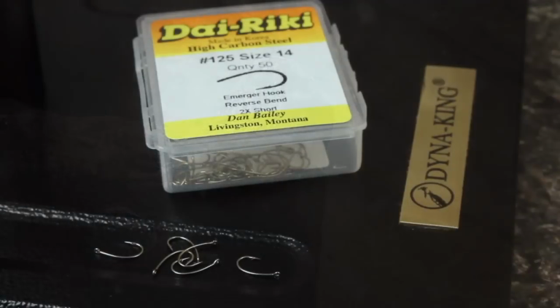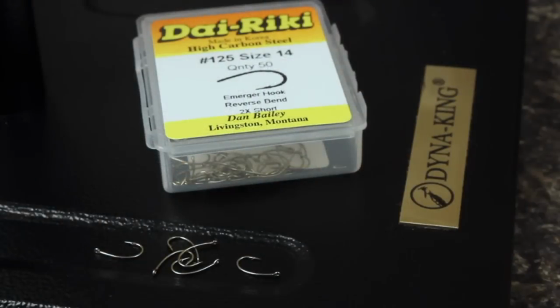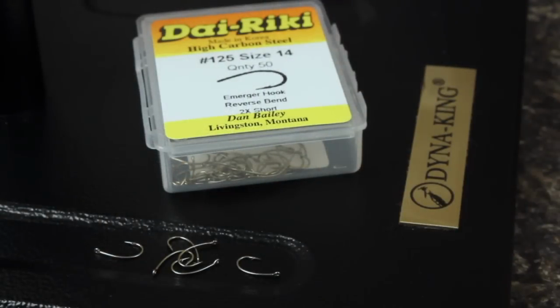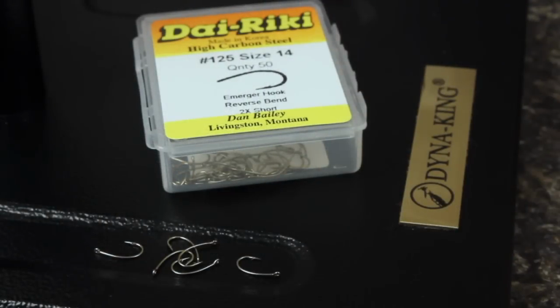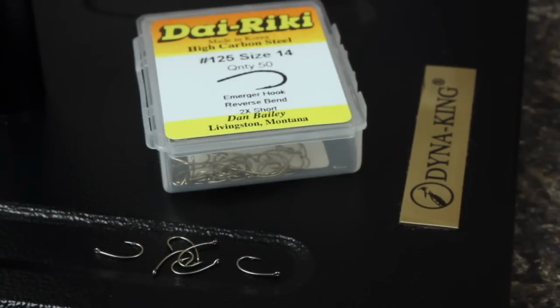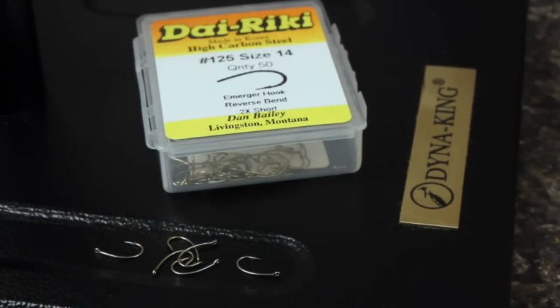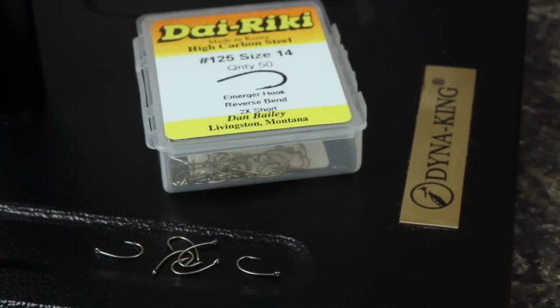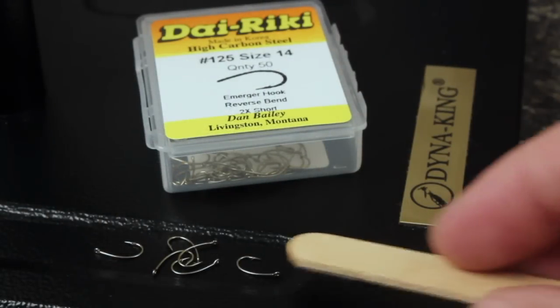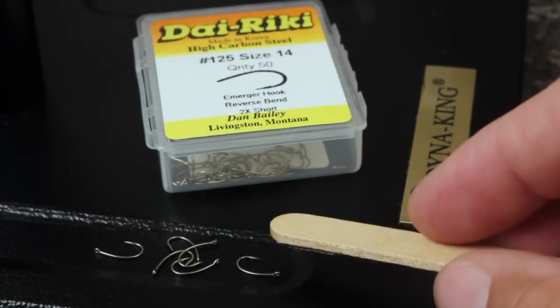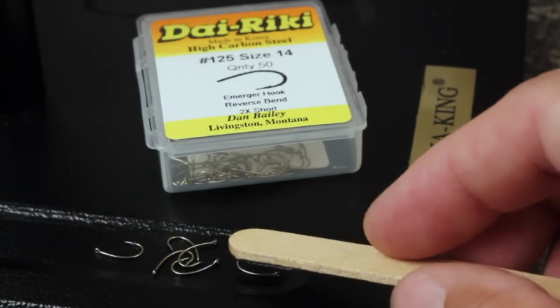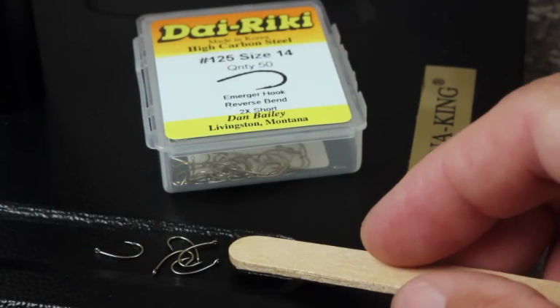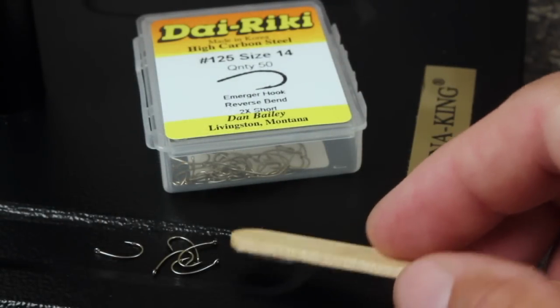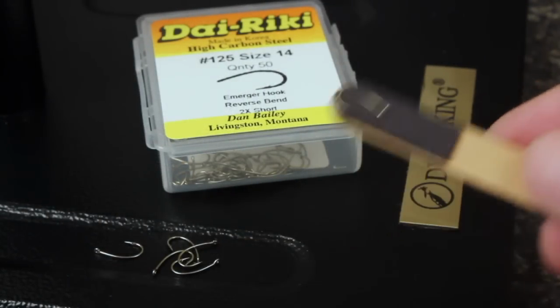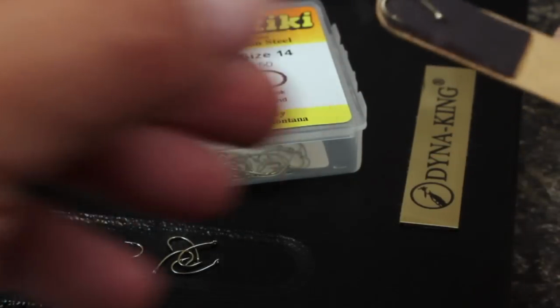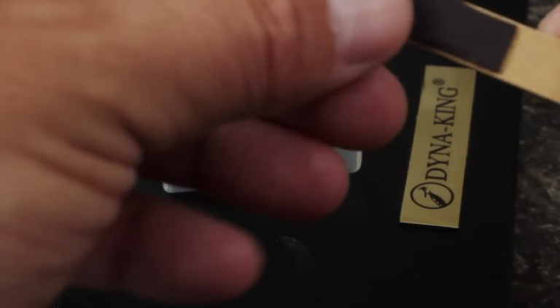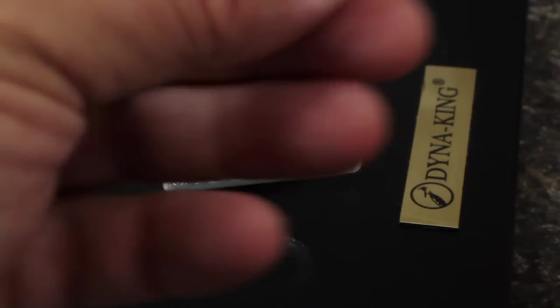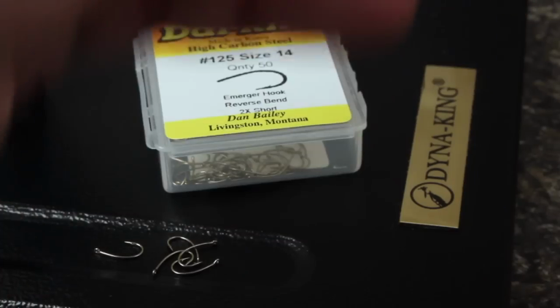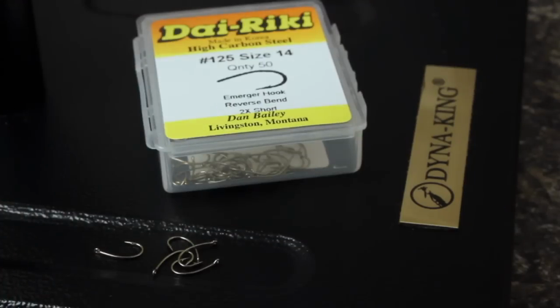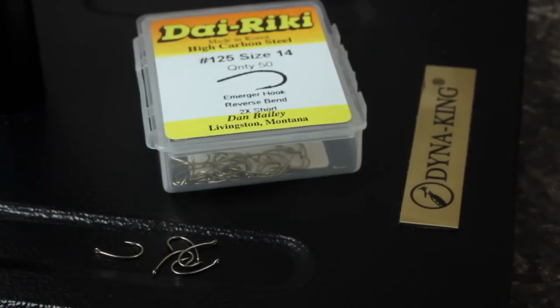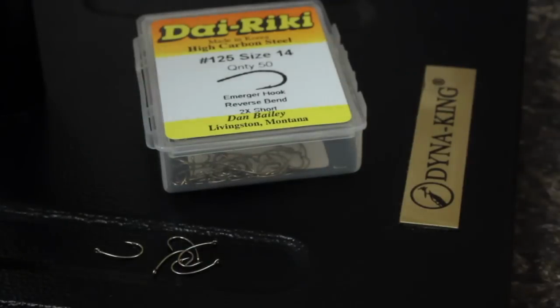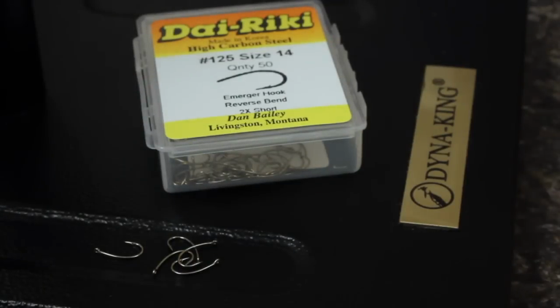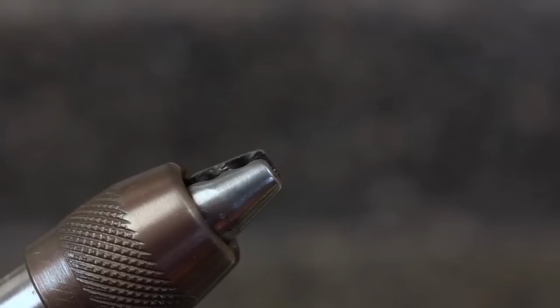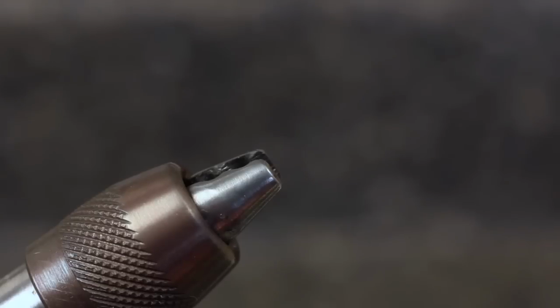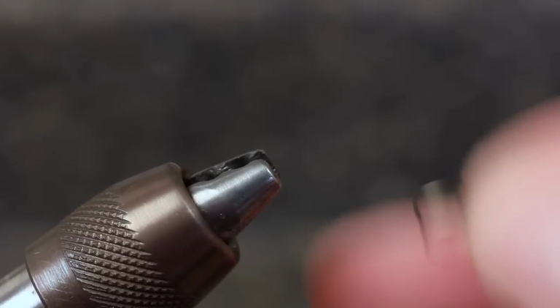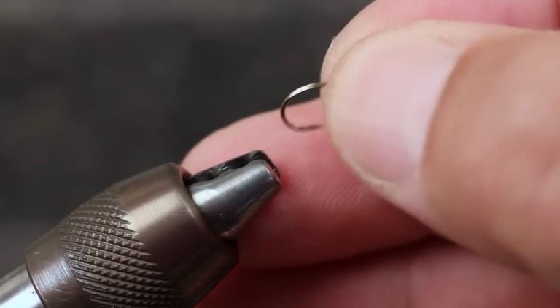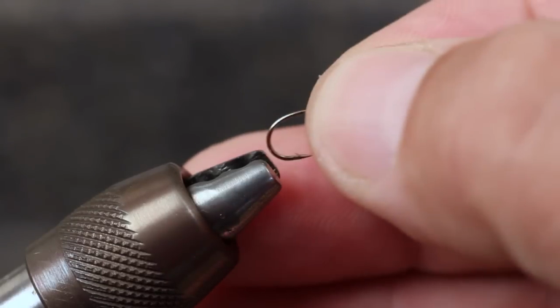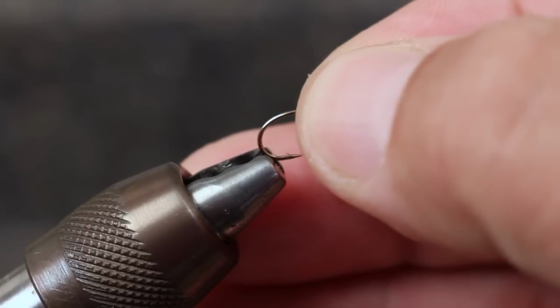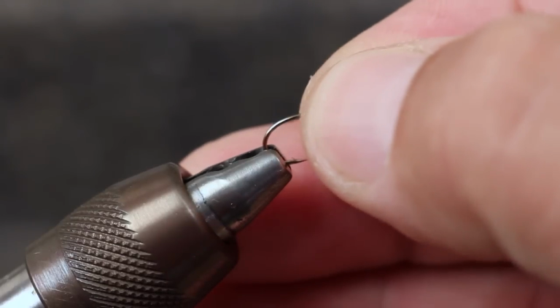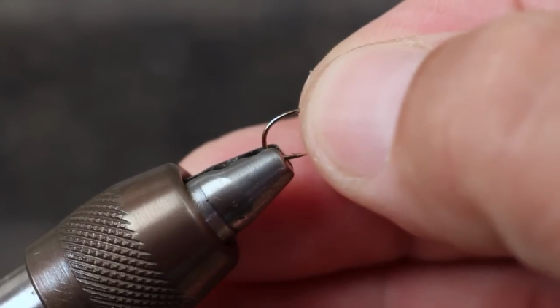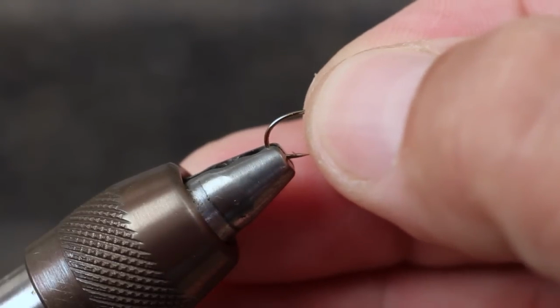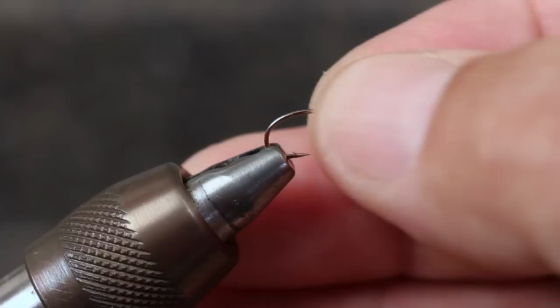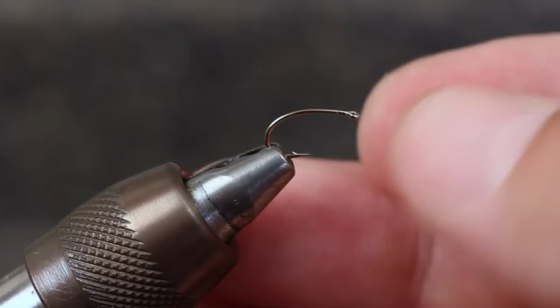To tie the fly, I'm going to use a size 14 number 125 Direki Emerger hook. I'm using the size 14 for this video, but I really like to fish it in a 16.